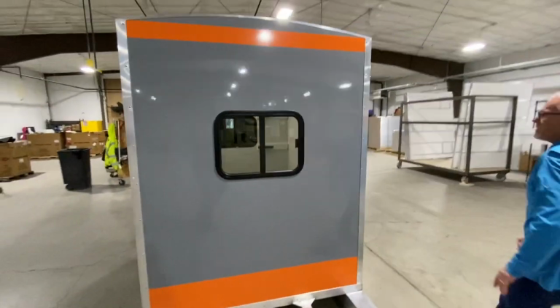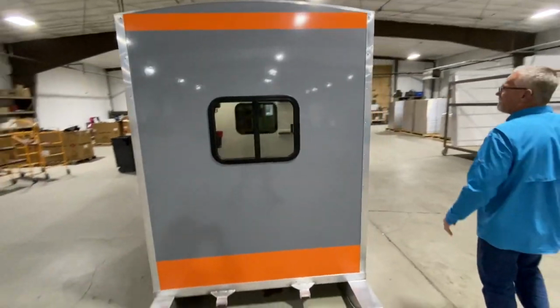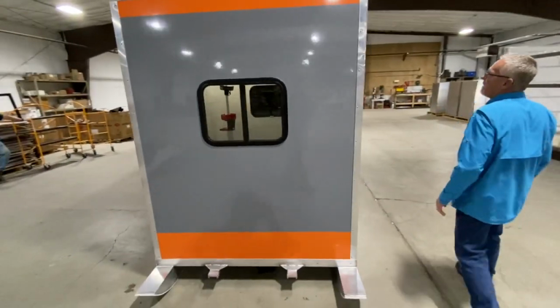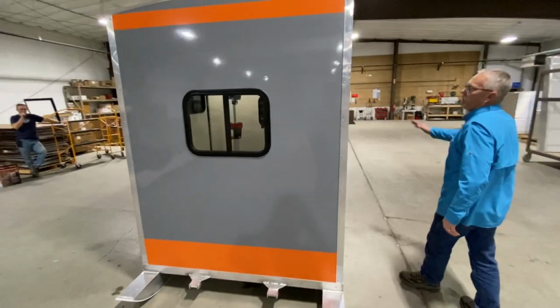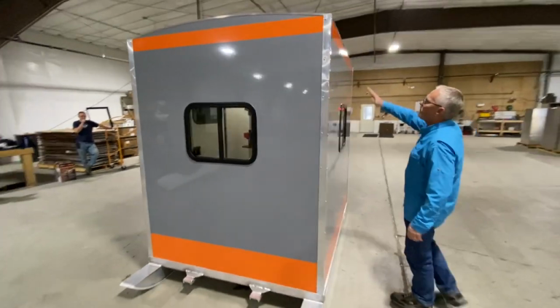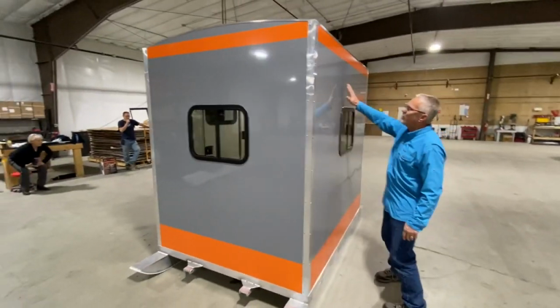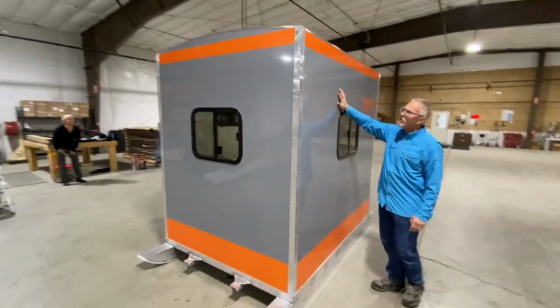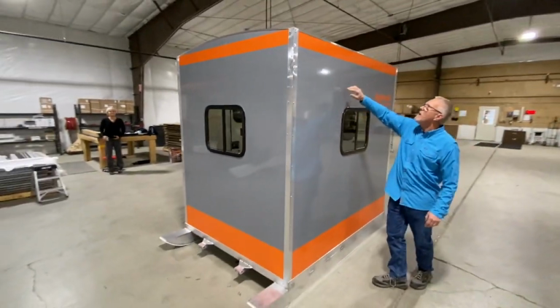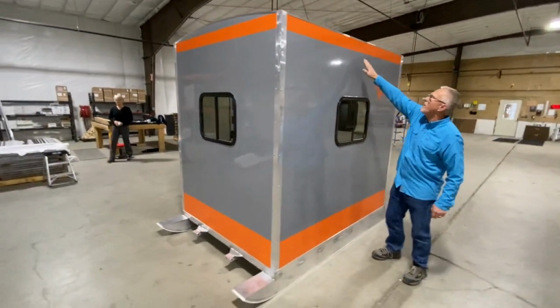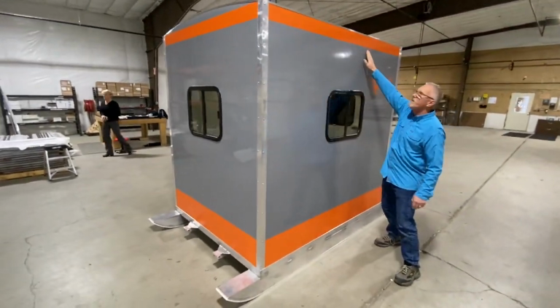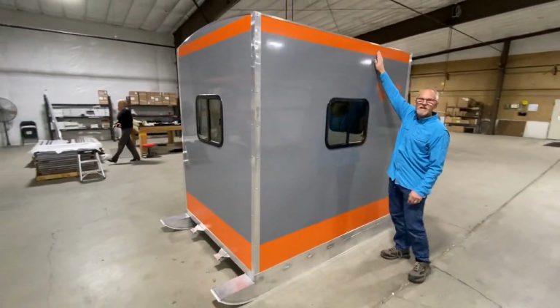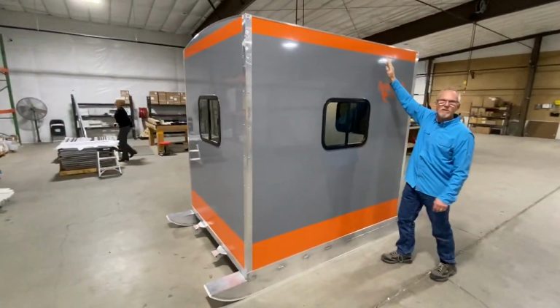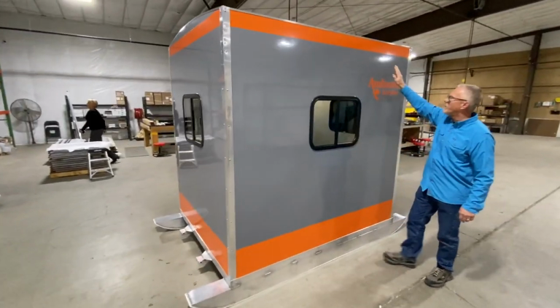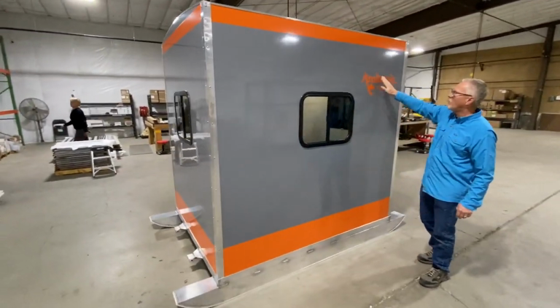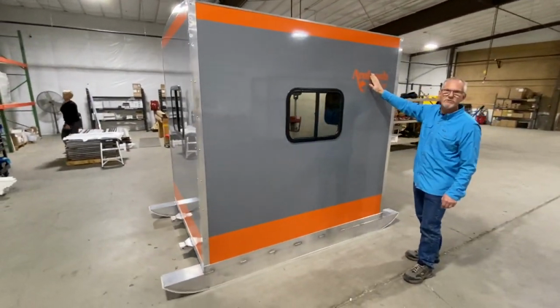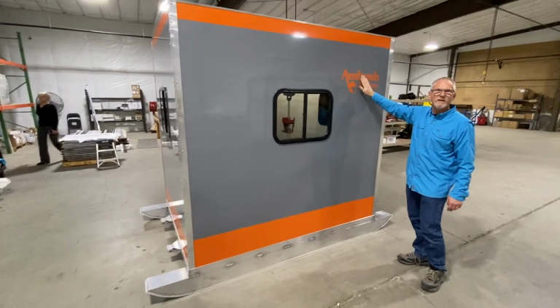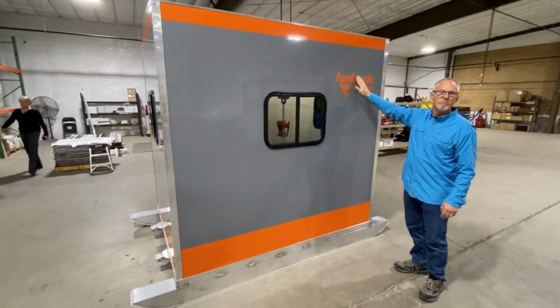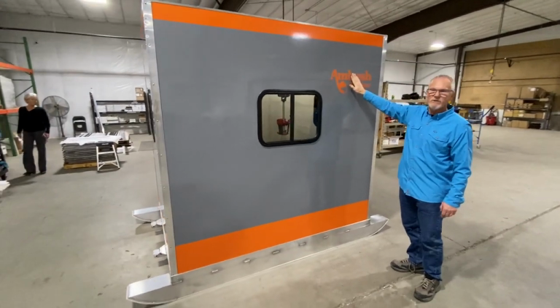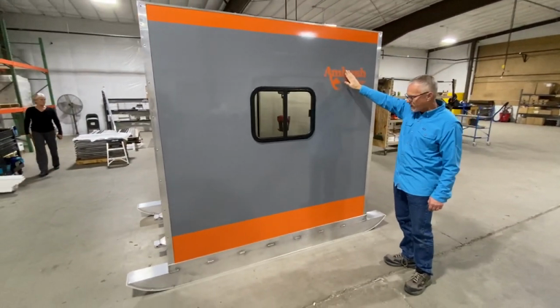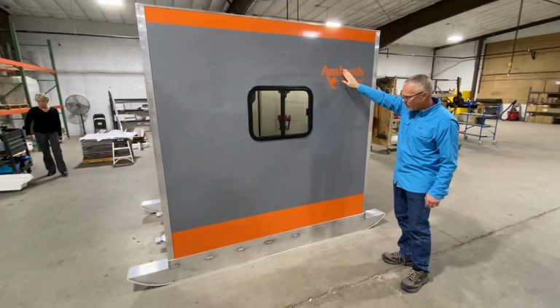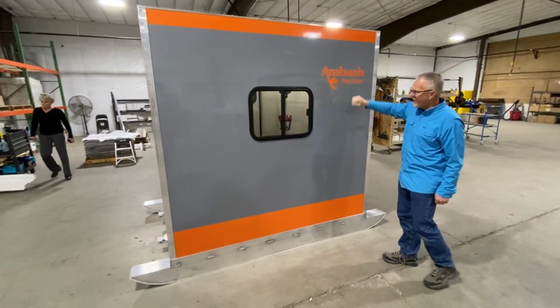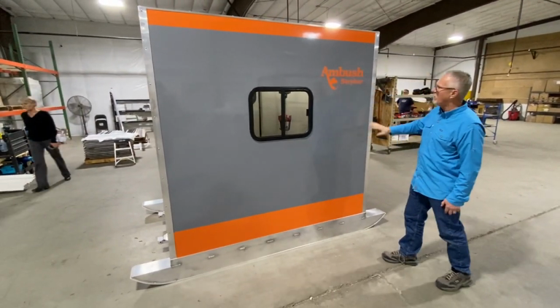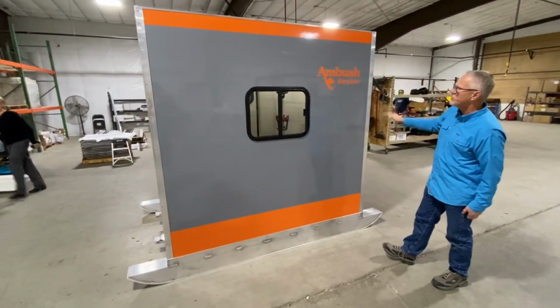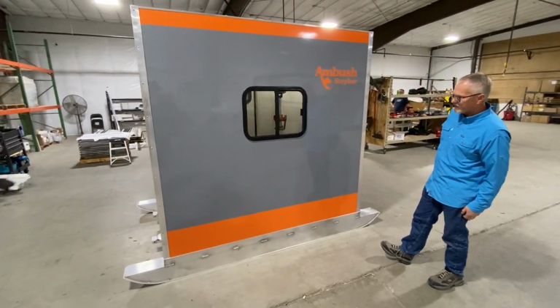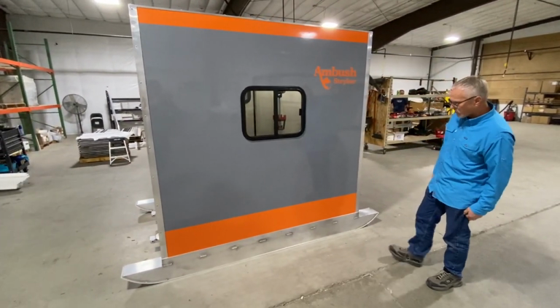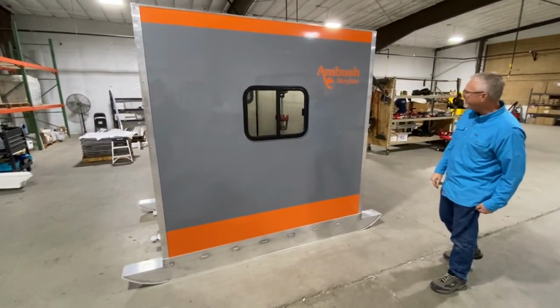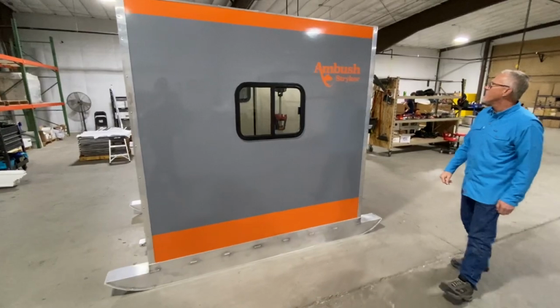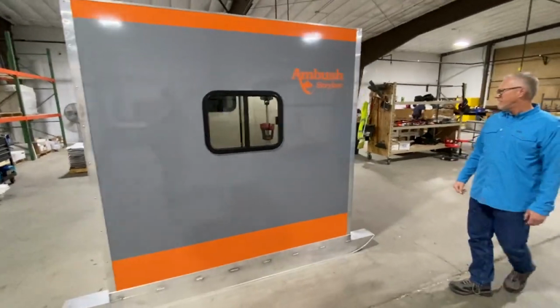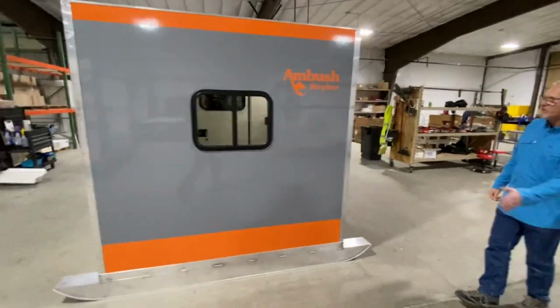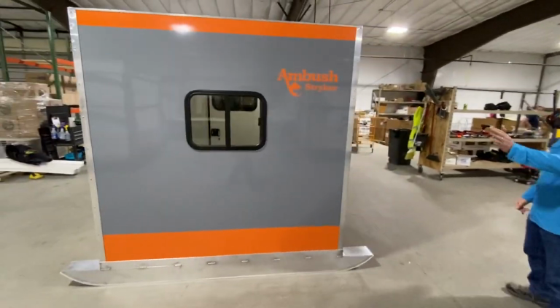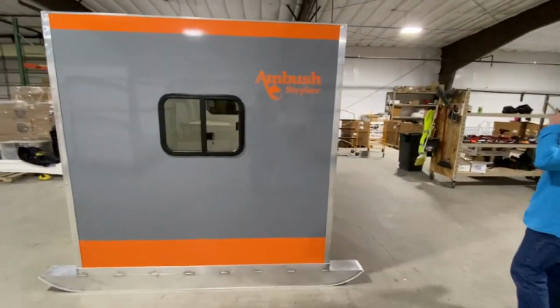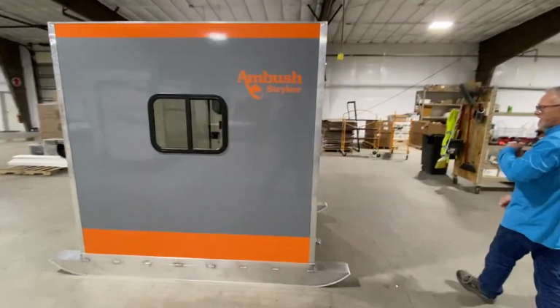We have four different colors — they're all gray, but we have four different accent colors: orange, red, blue, and green. It's a really sharp, nice look. And again, you can see that there are no seams.